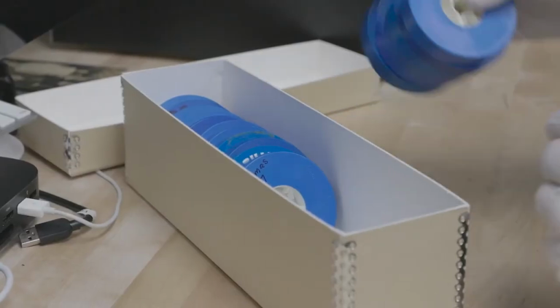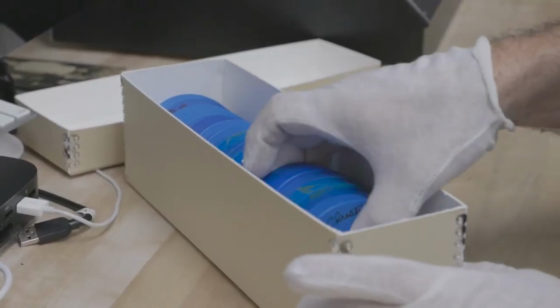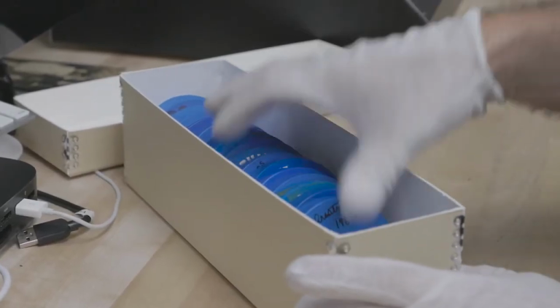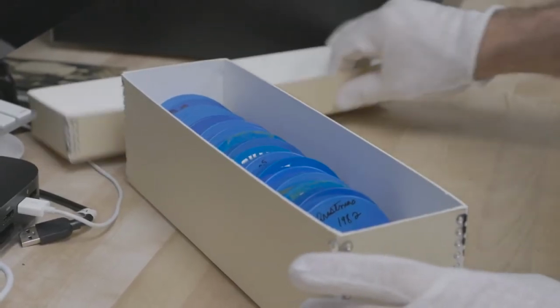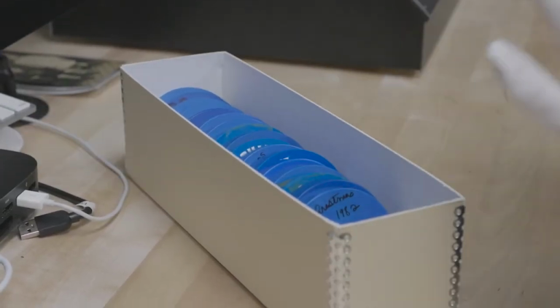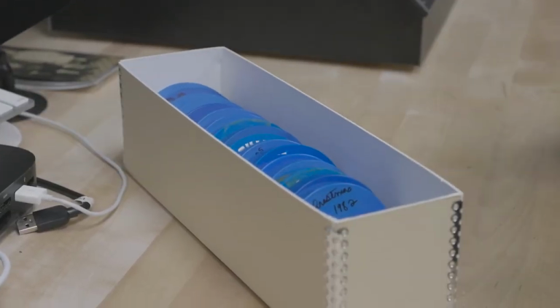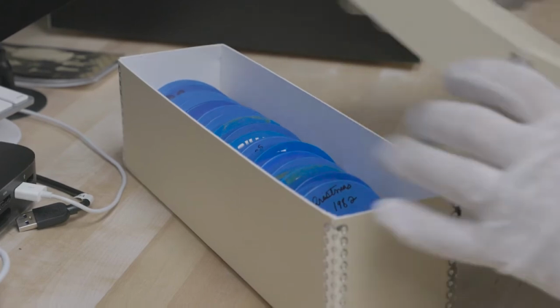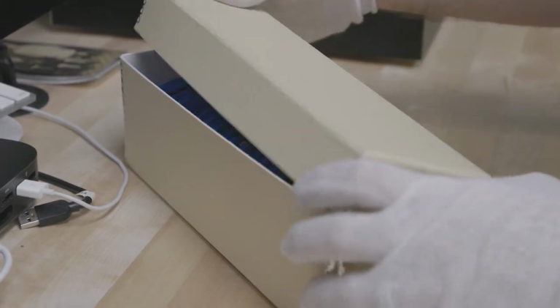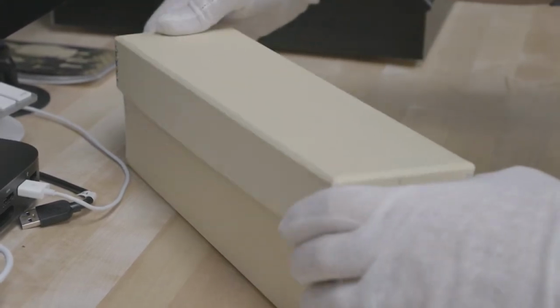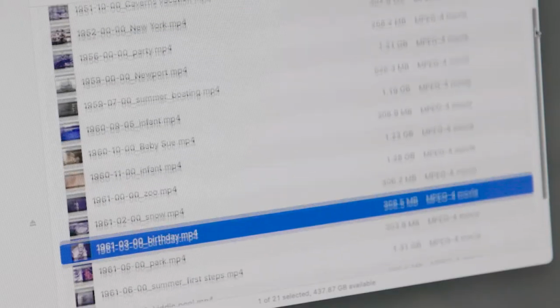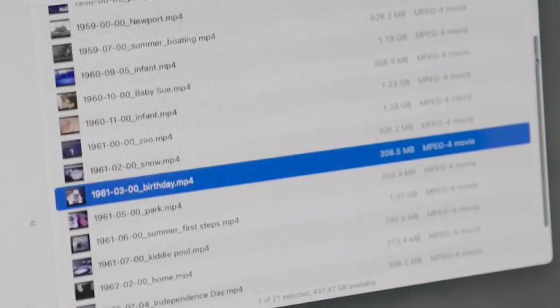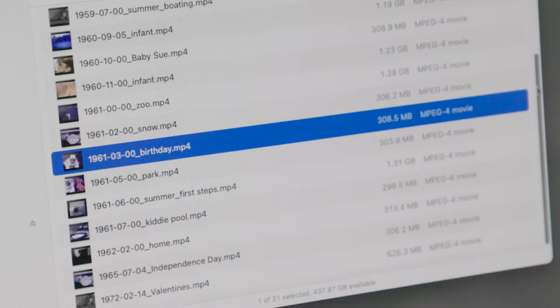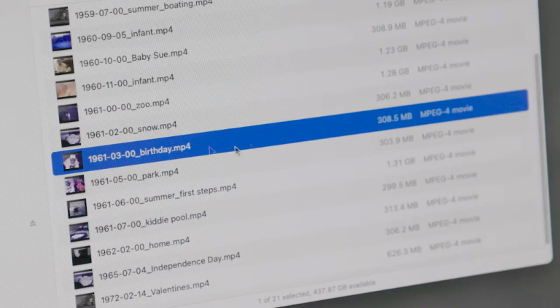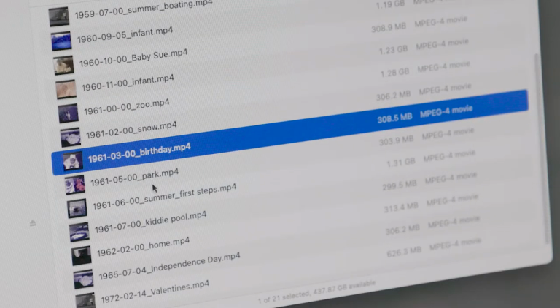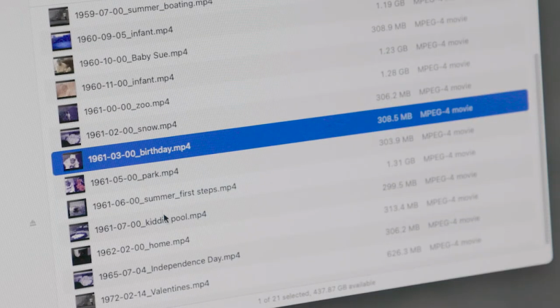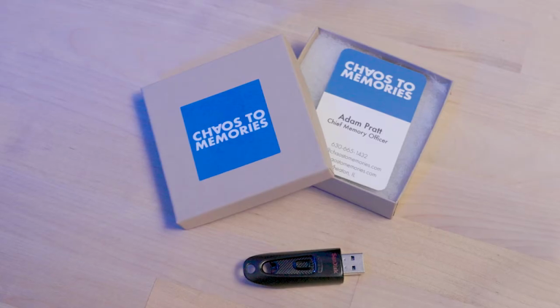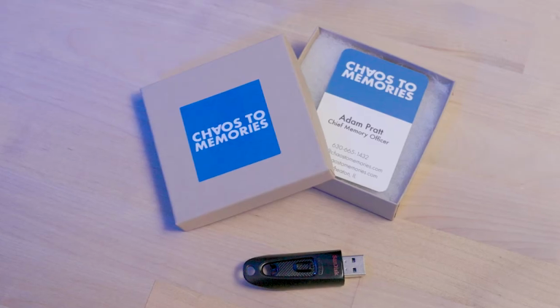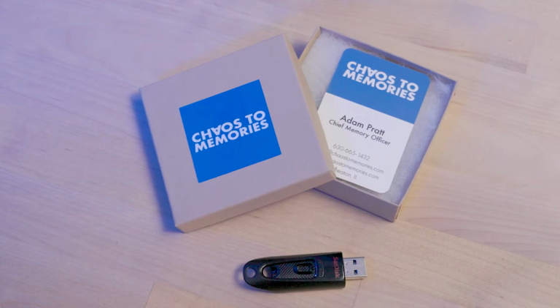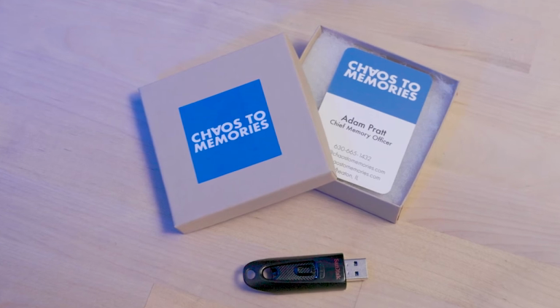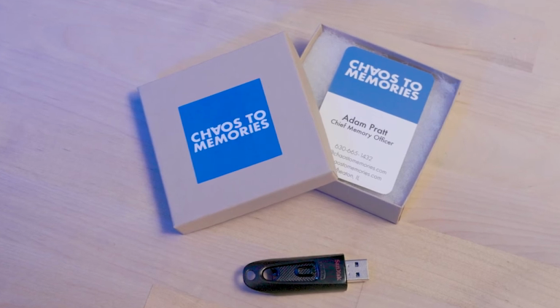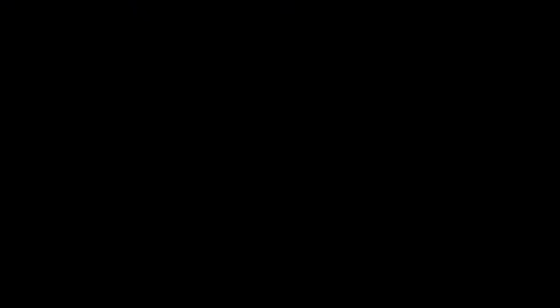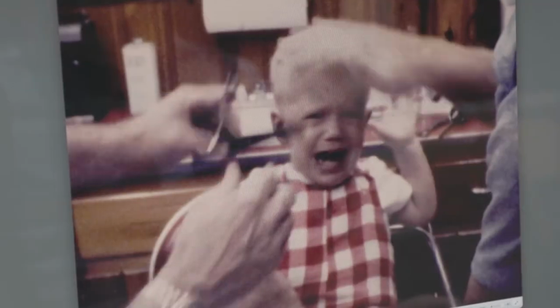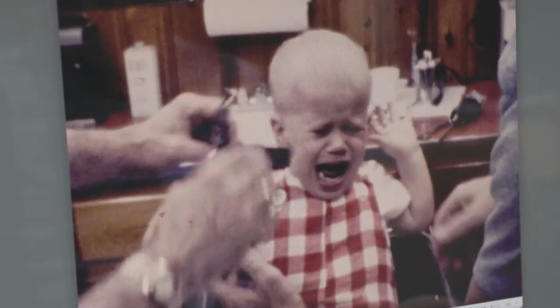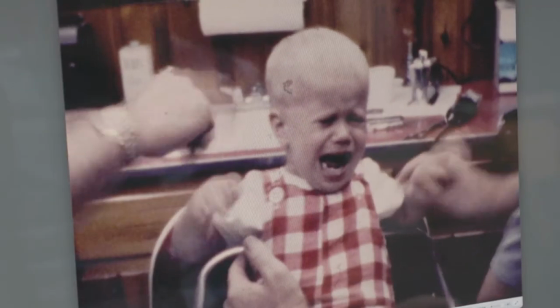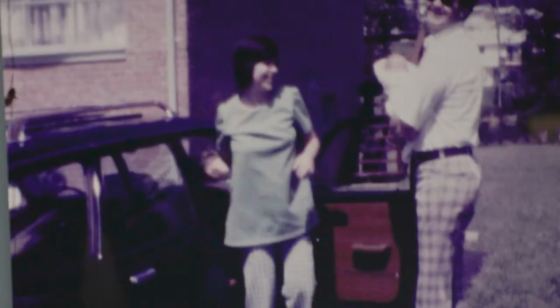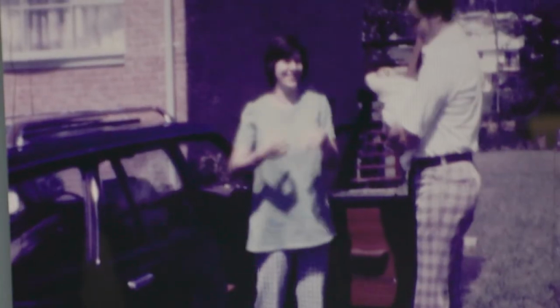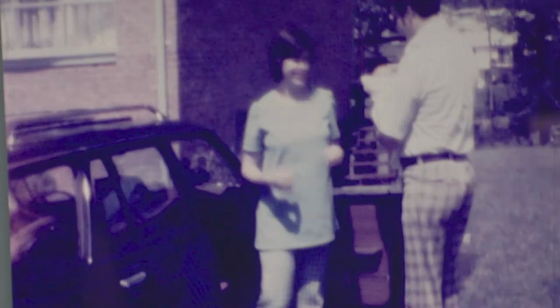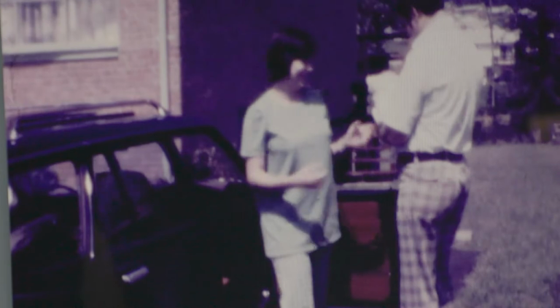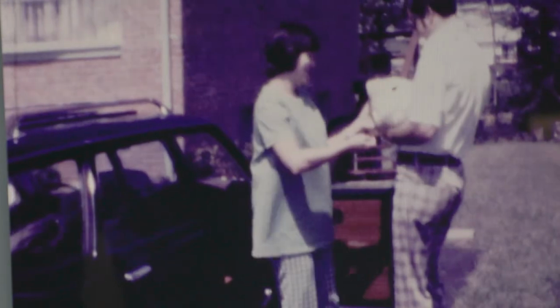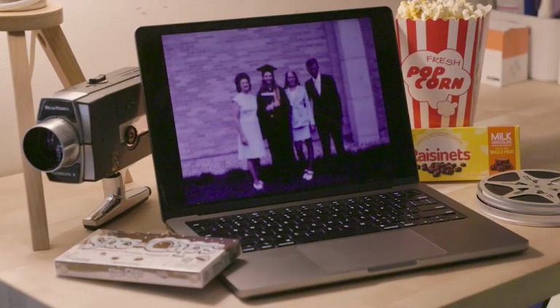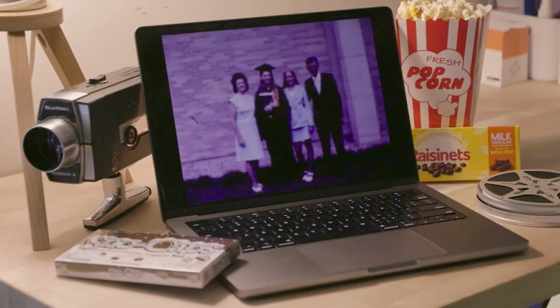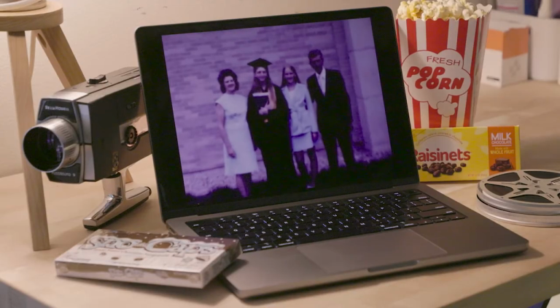When your project is complete, we return all your film on their original reels, and your digital files are renamed, redated, and delivered on a USB thumb drive. It's time to enjoy and share your home movies today and for generations to come.